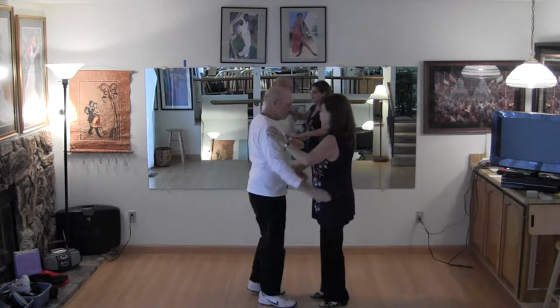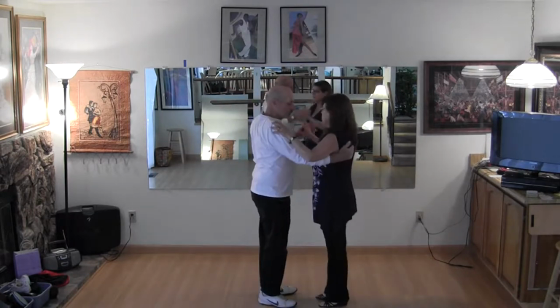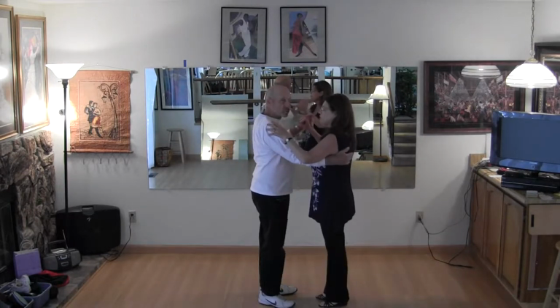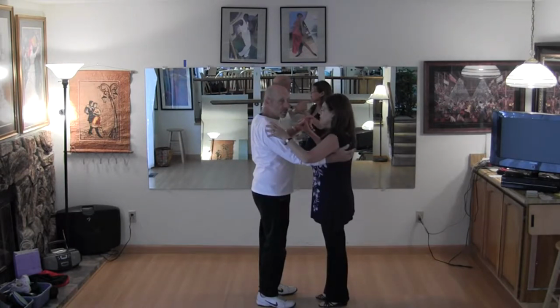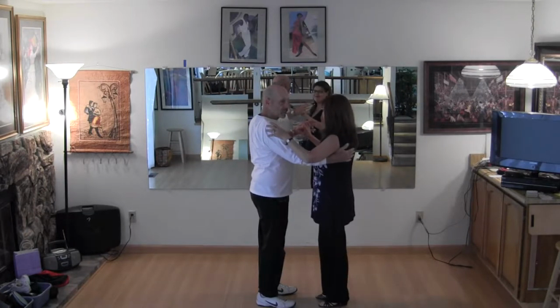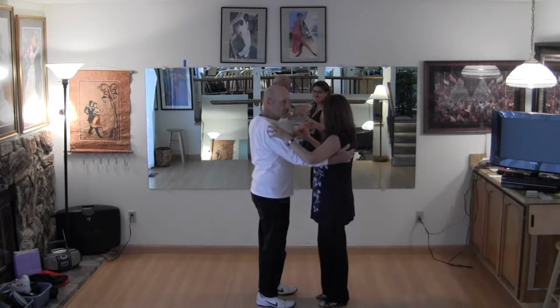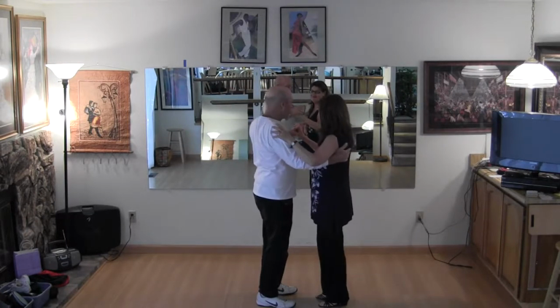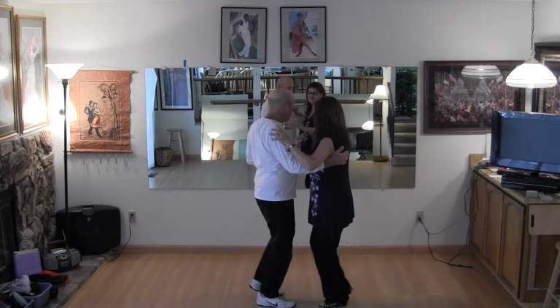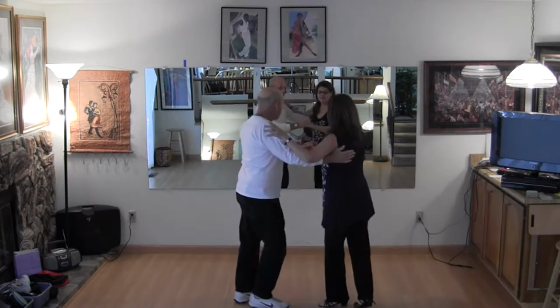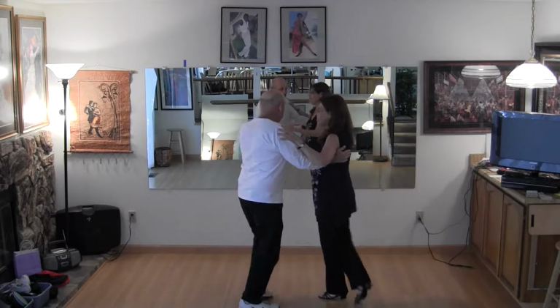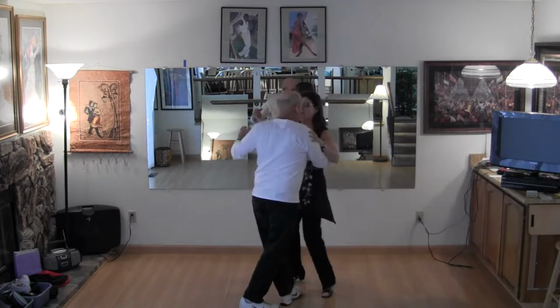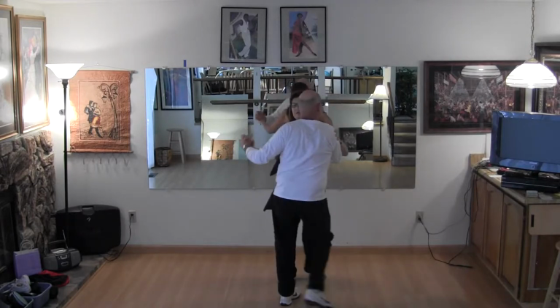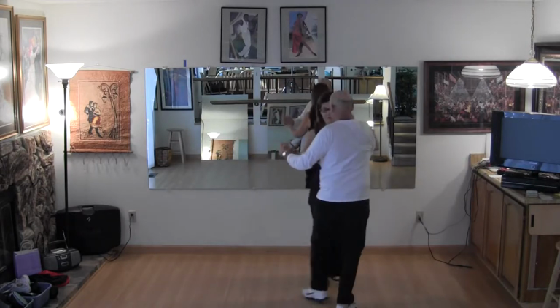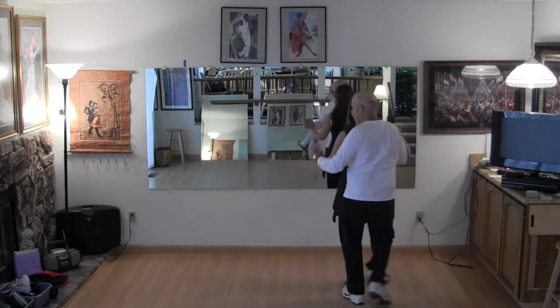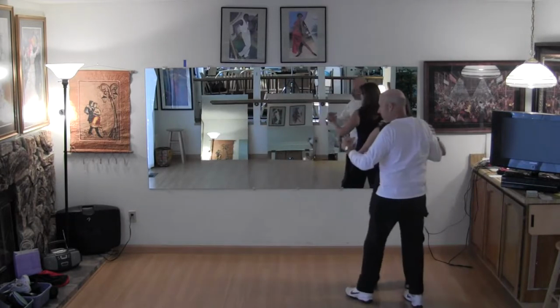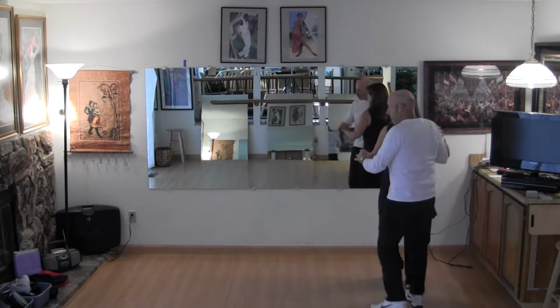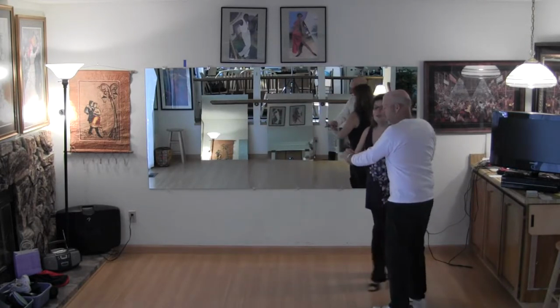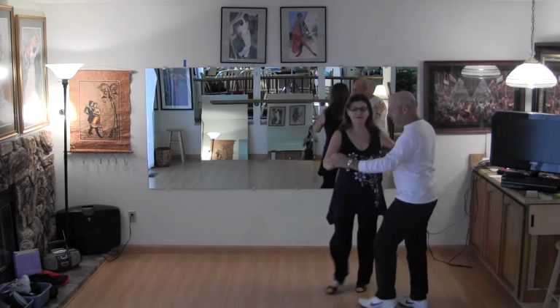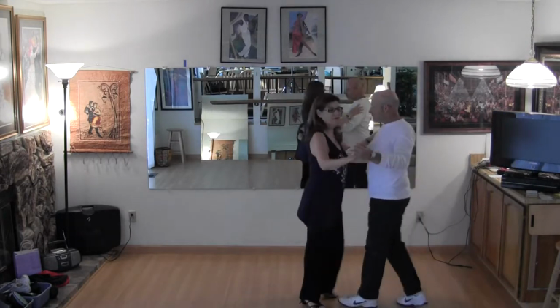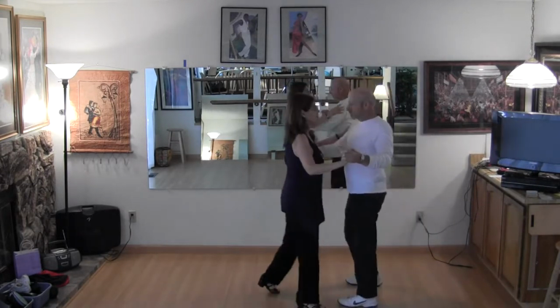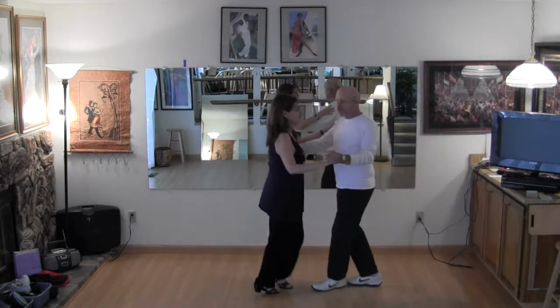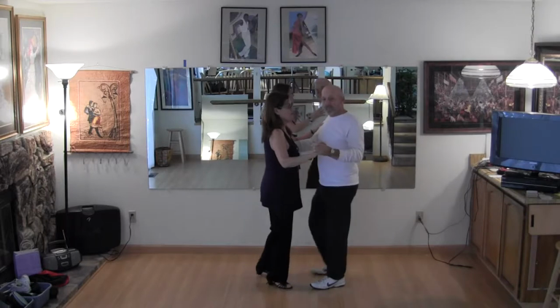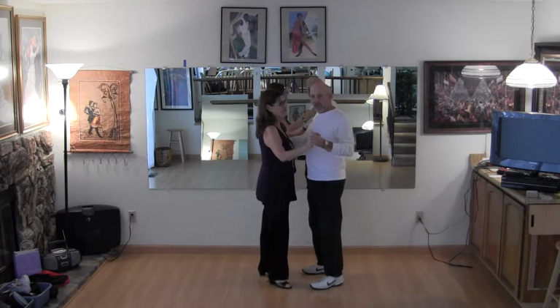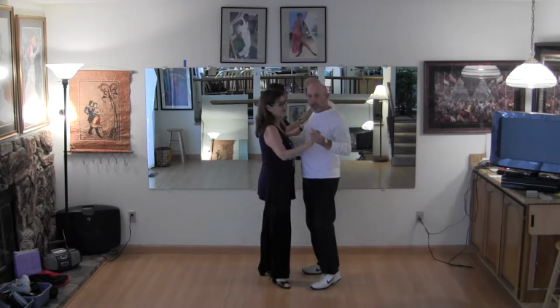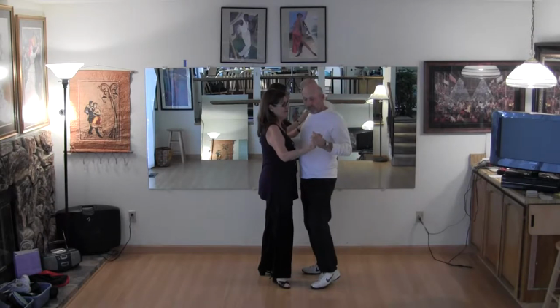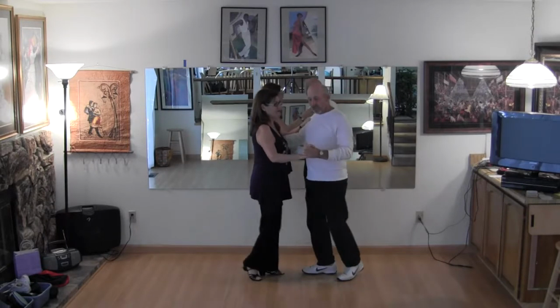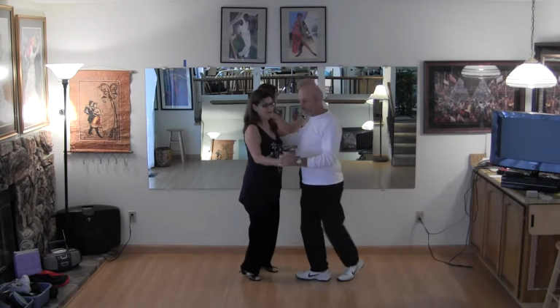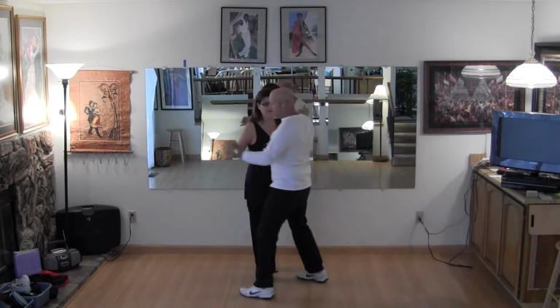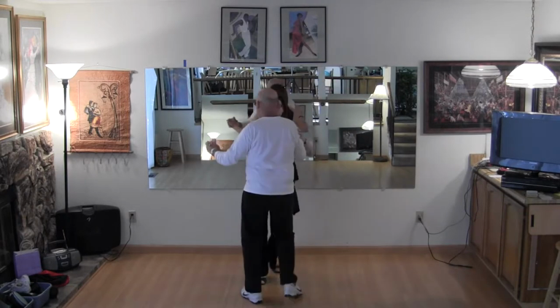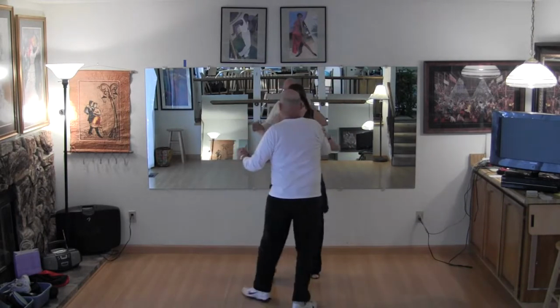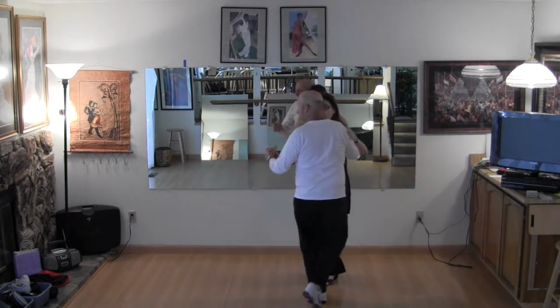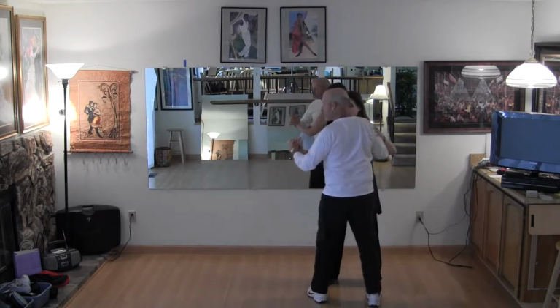We're gonna do two left hand turns. One and two, three and four, one and two with the side cross side. One right turn: one and two, three and four.